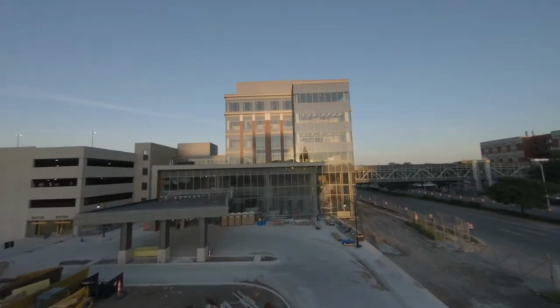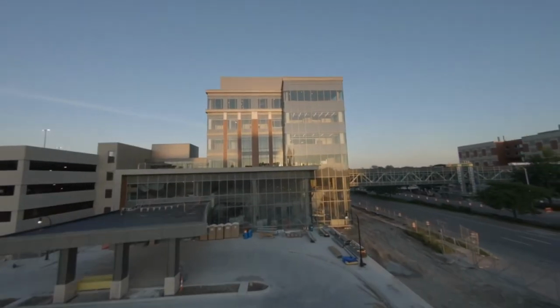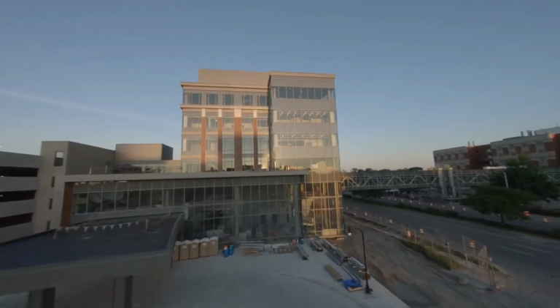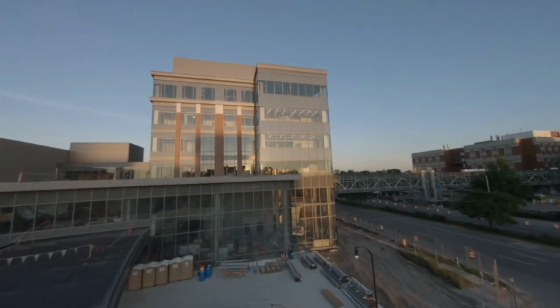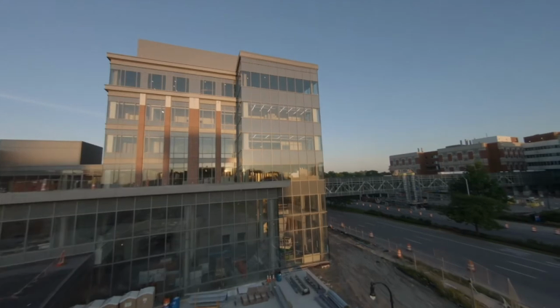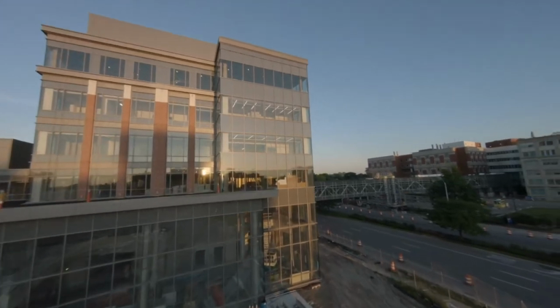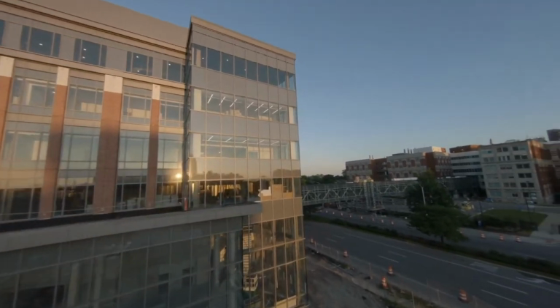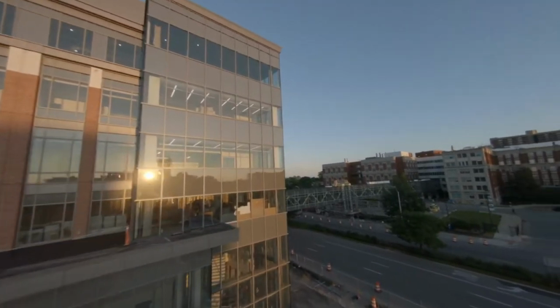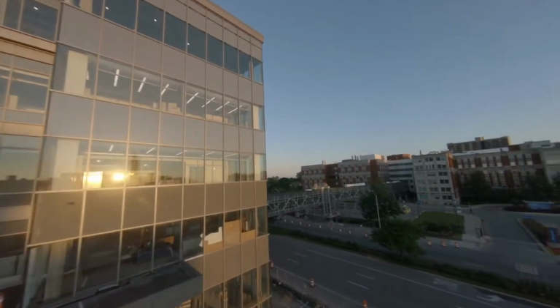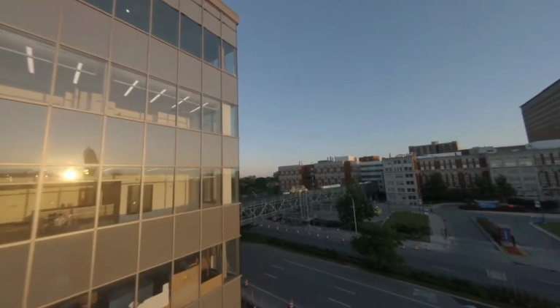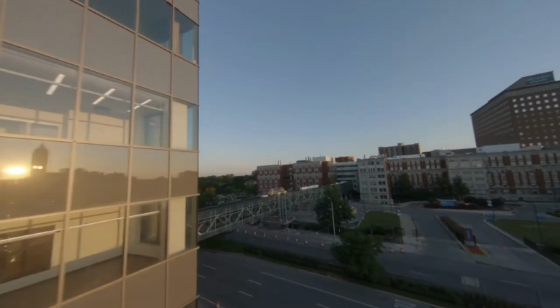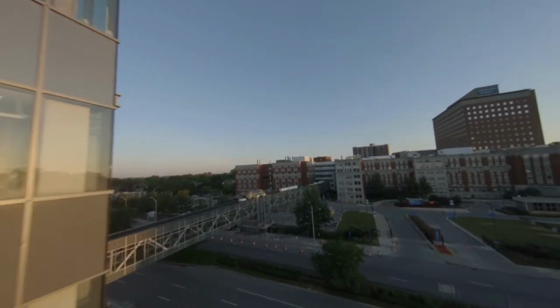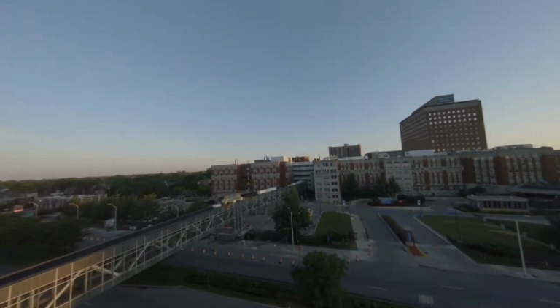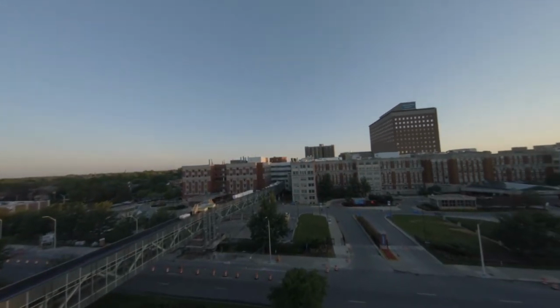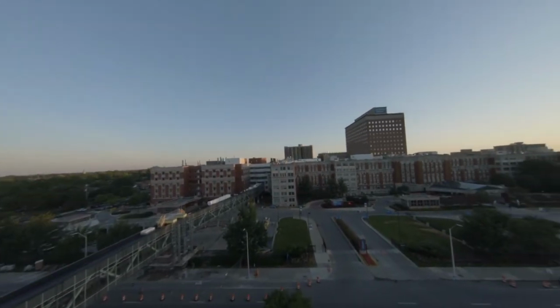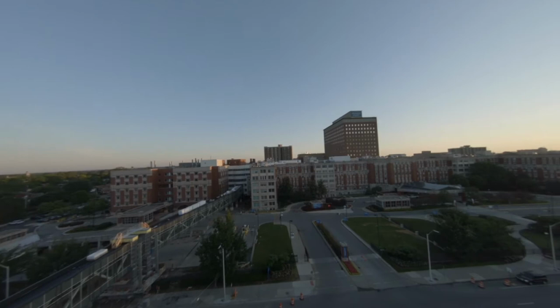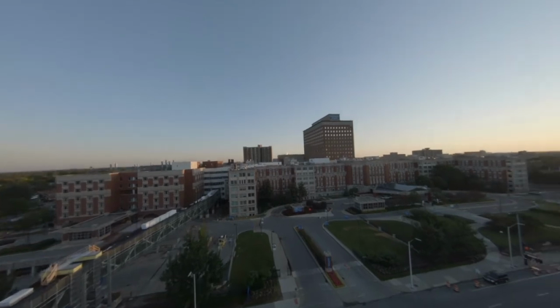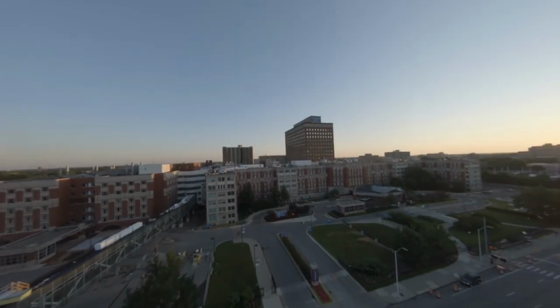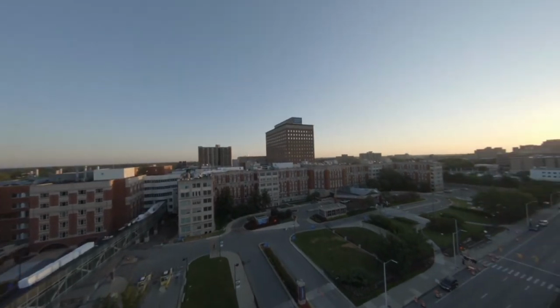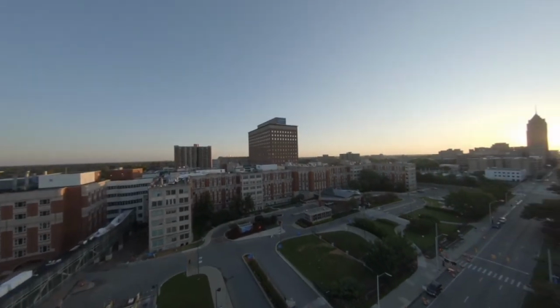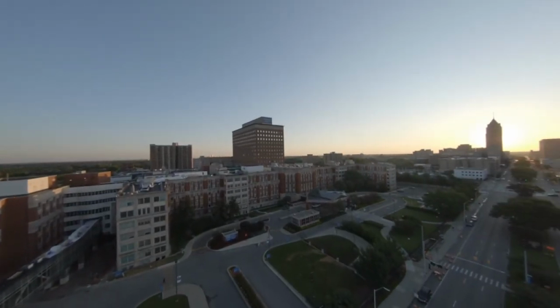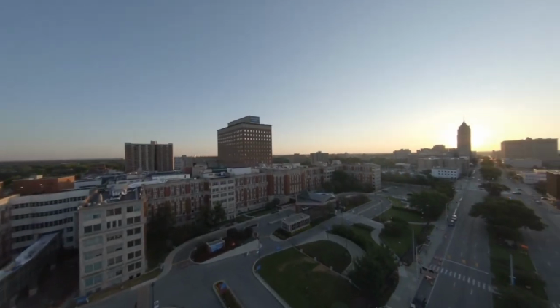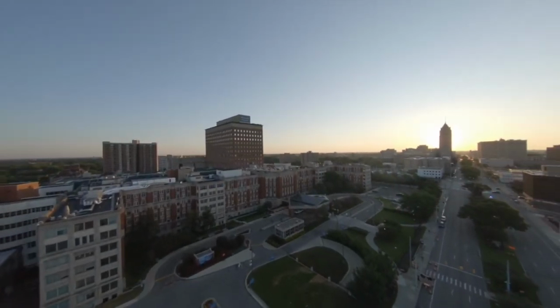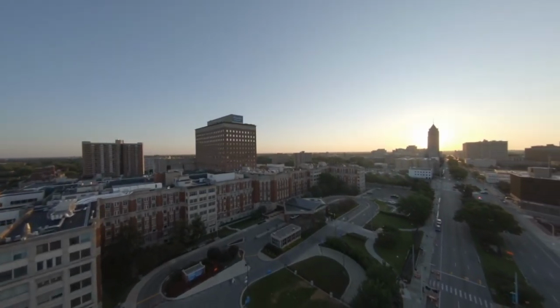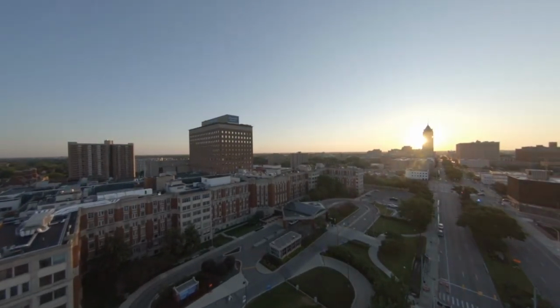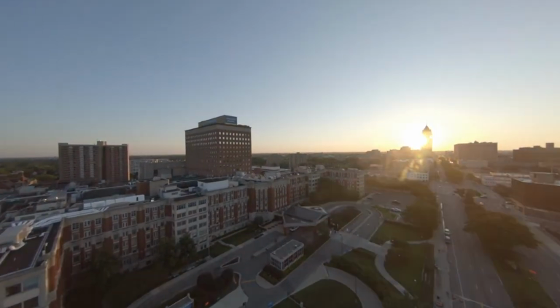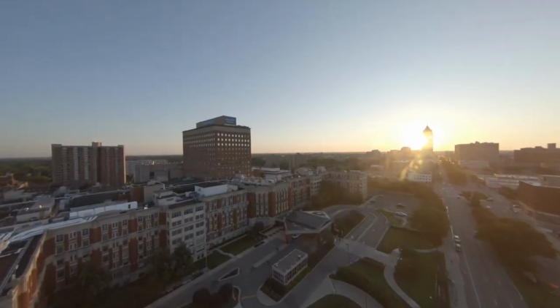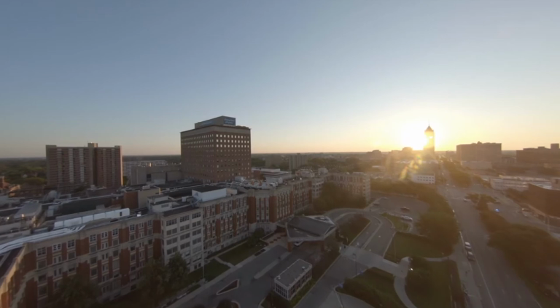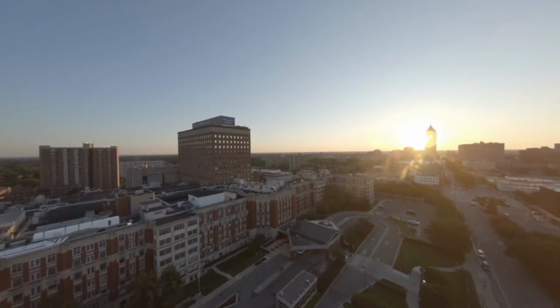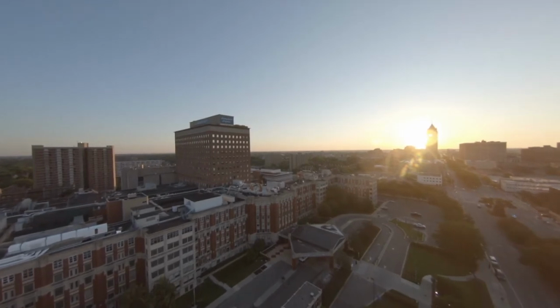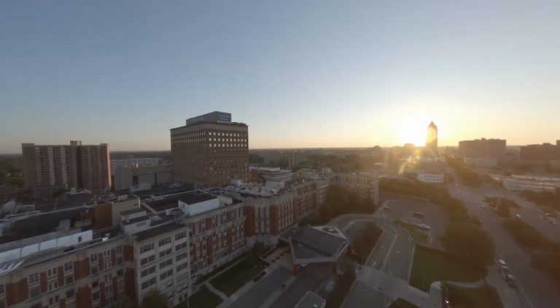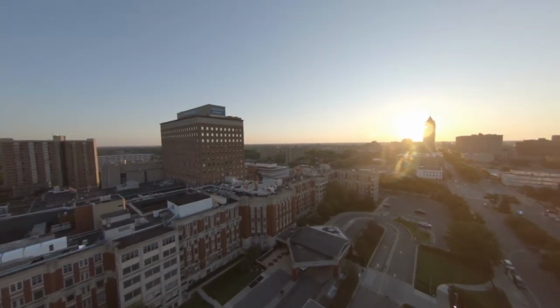Welcome to Detroit! The diverse patient population and wide variety of pathologies we see provides an excellent training ground for new OBGYNs. Here is a little glimpse into our lives as residents of Henry Ford's OBGYN residency program.